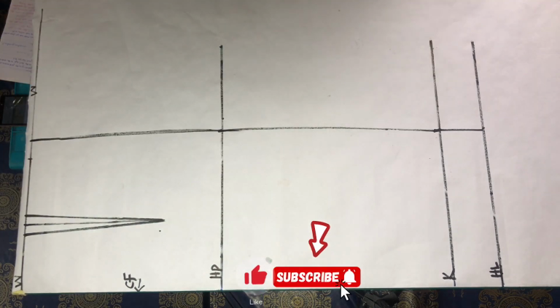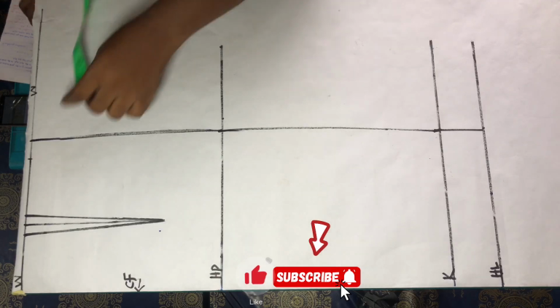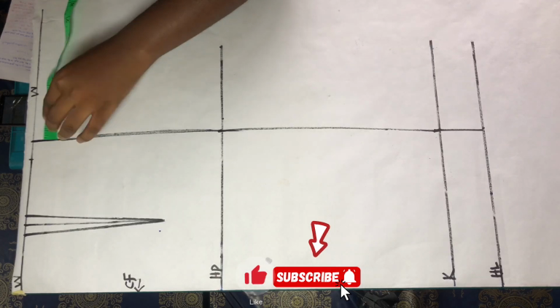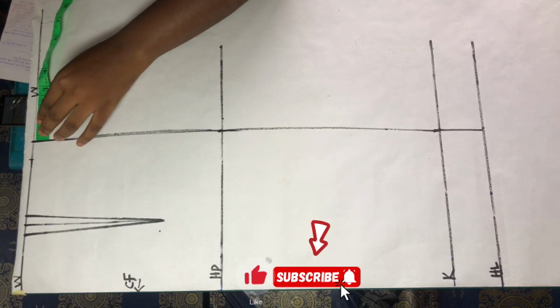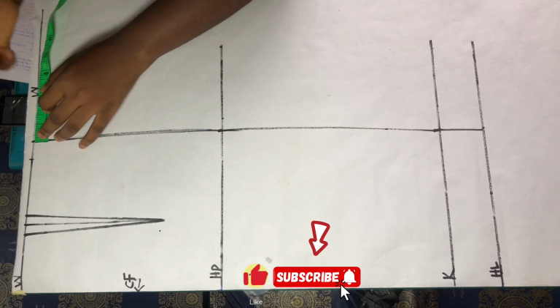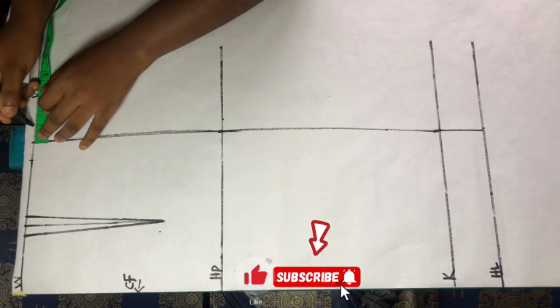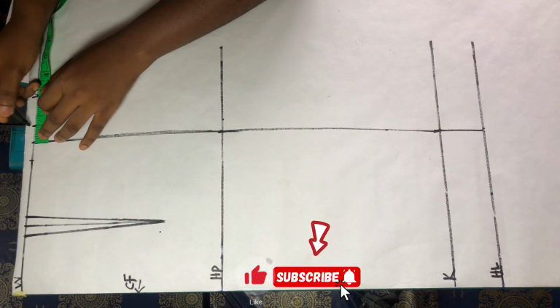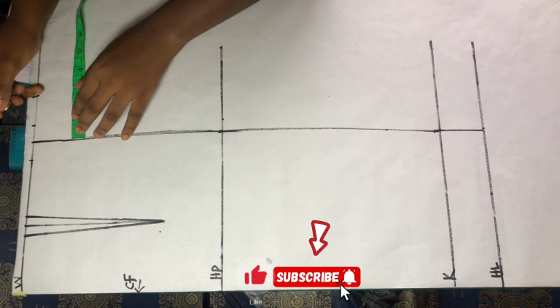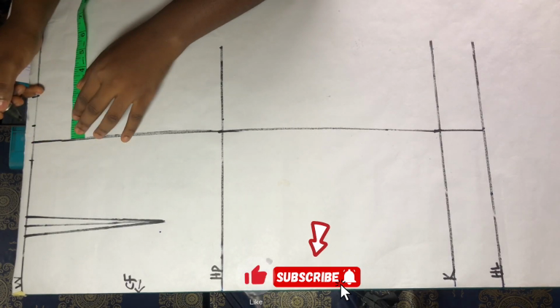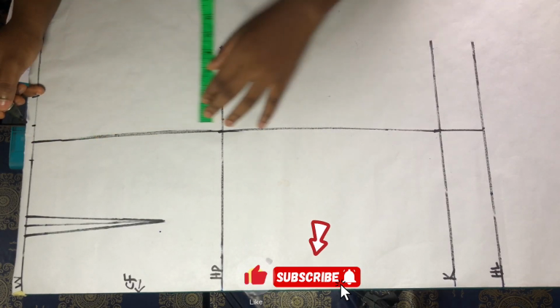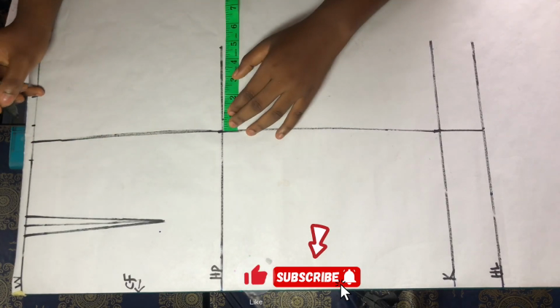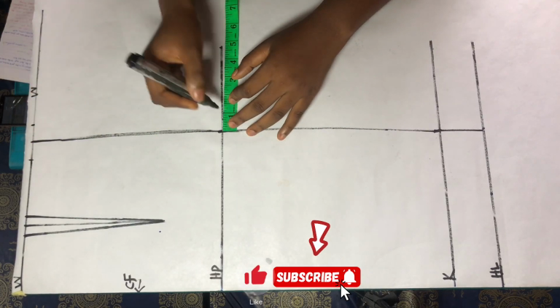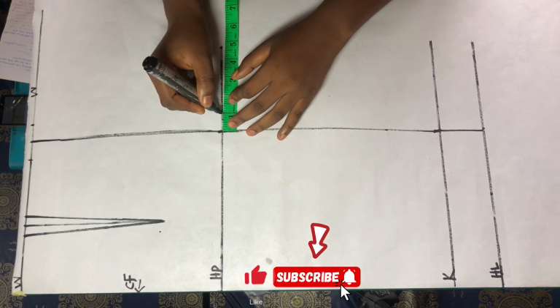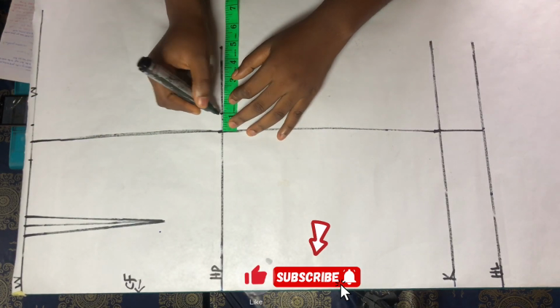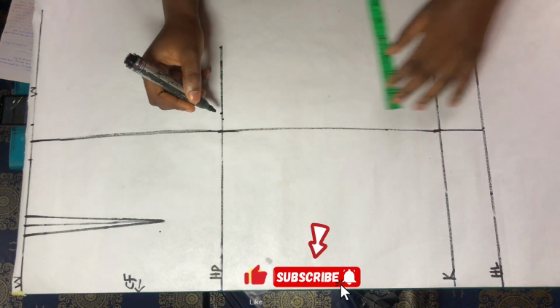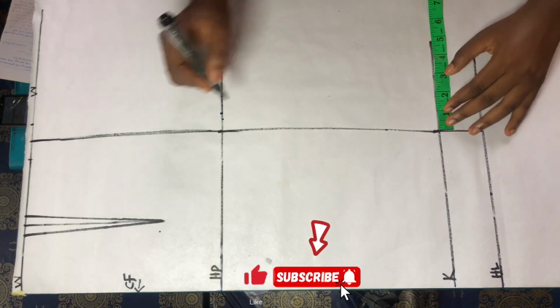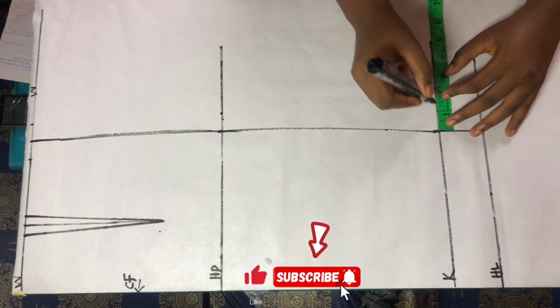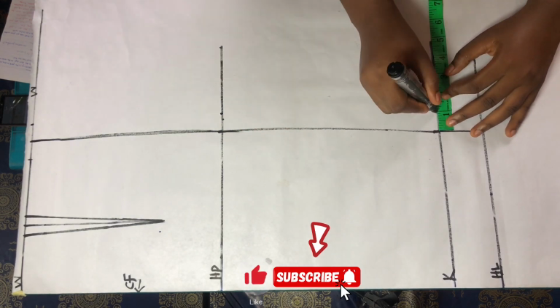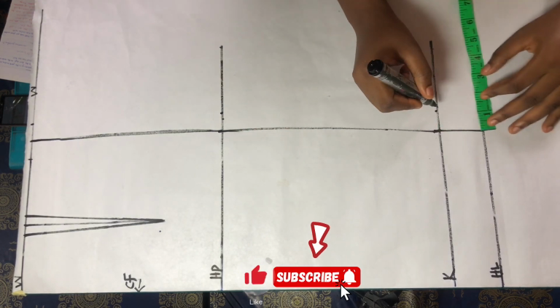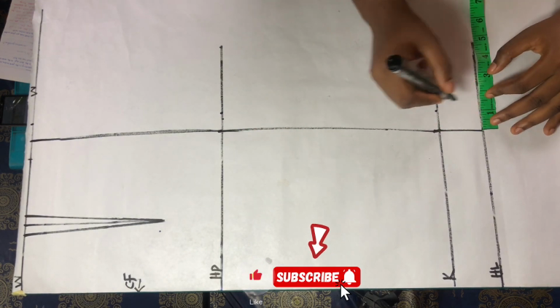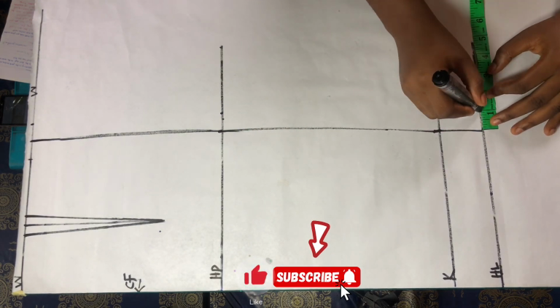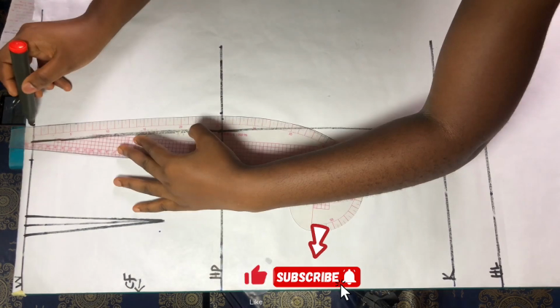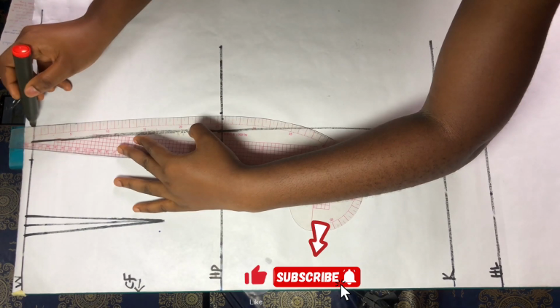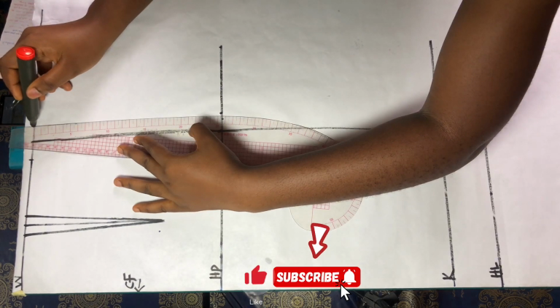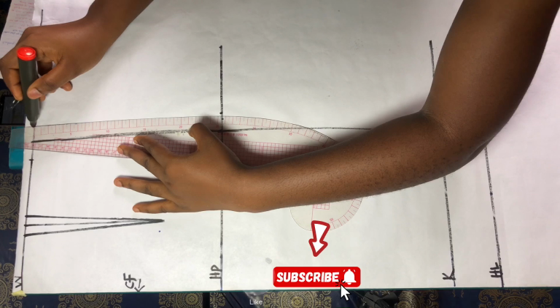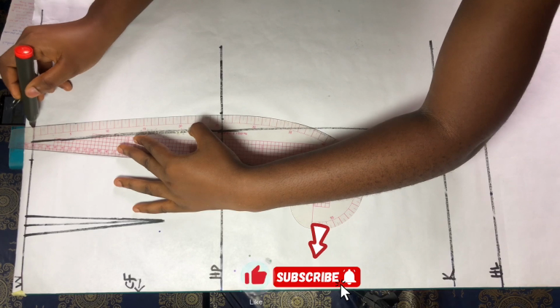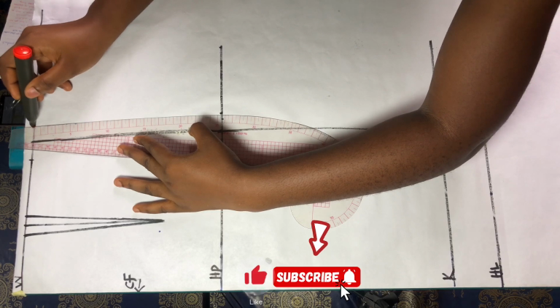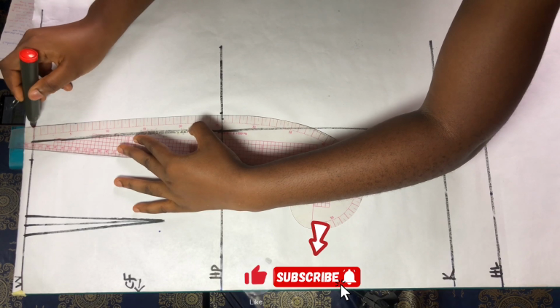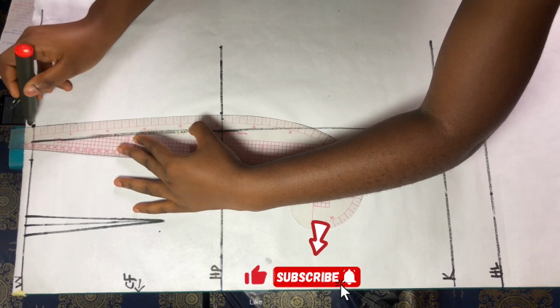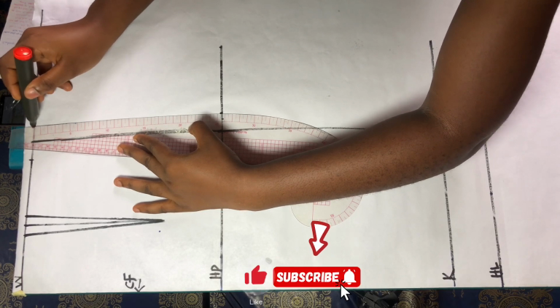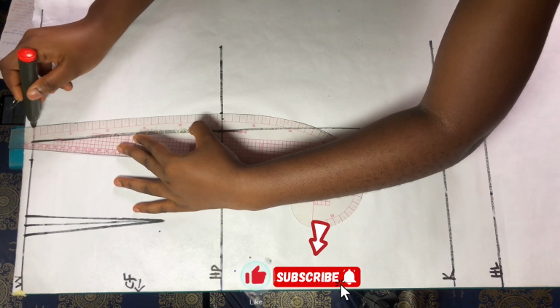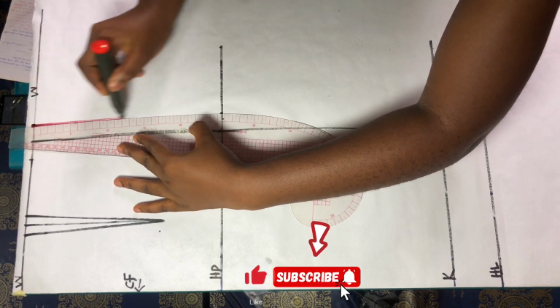Now it's time to add the ease. I'm using one inch as my ease, so from the waistline, hip point, to the hemline, add one inch and connect with your curved rule. This ease is to give room for alterations in the future.